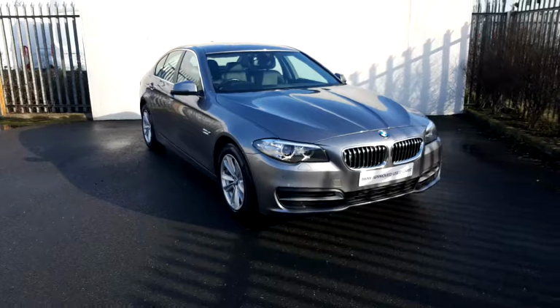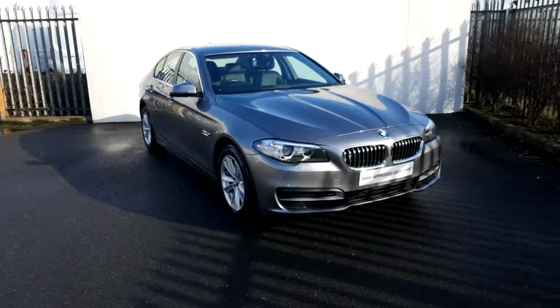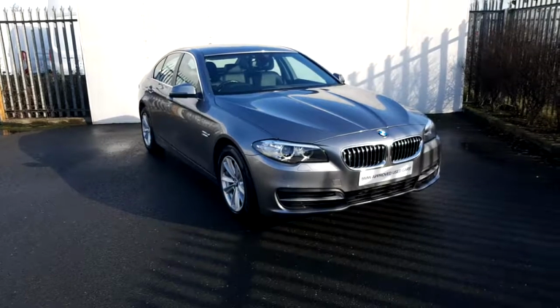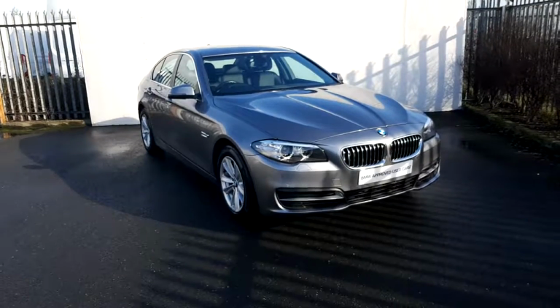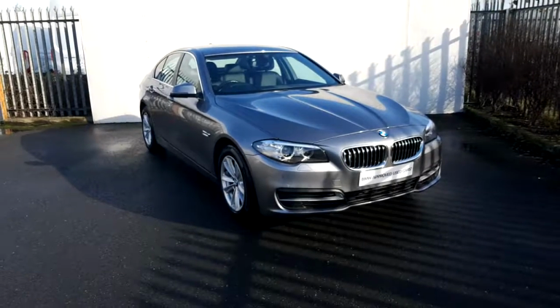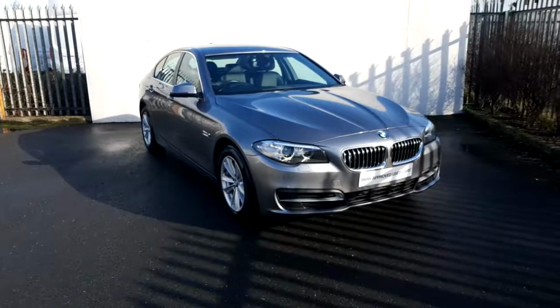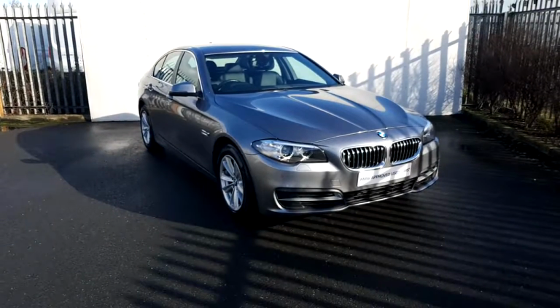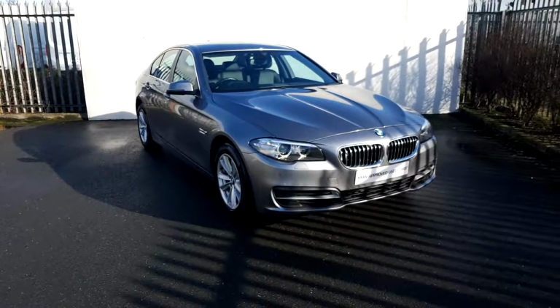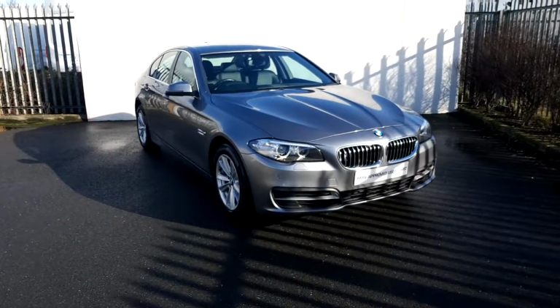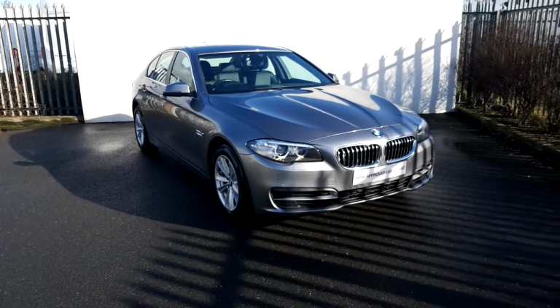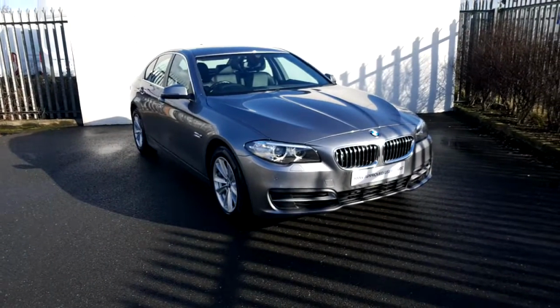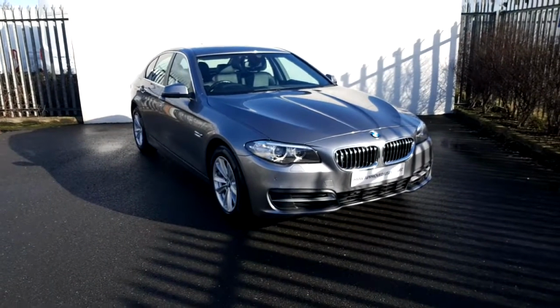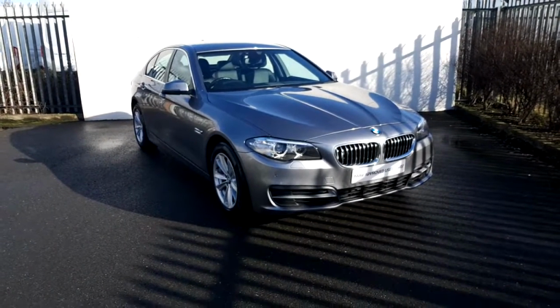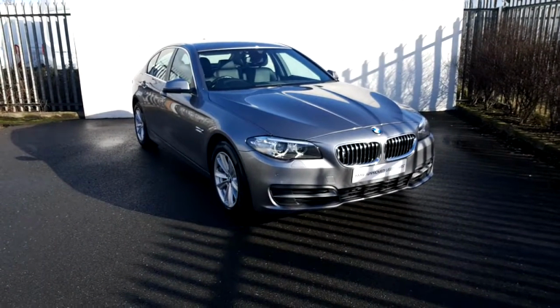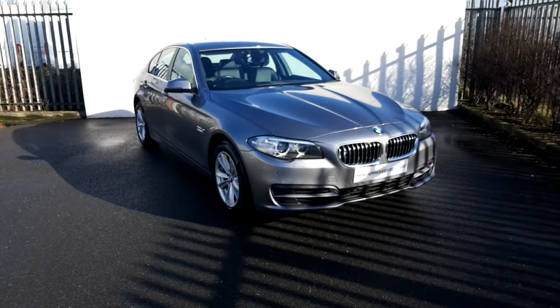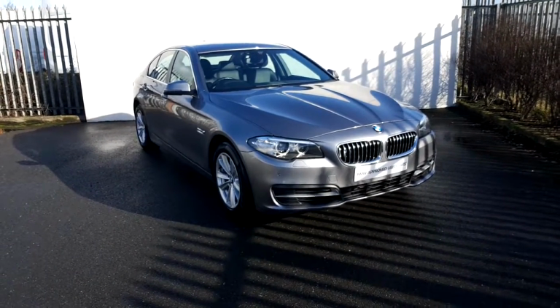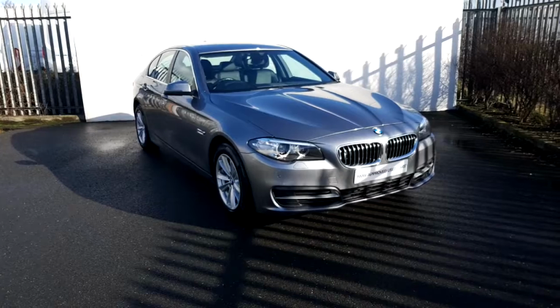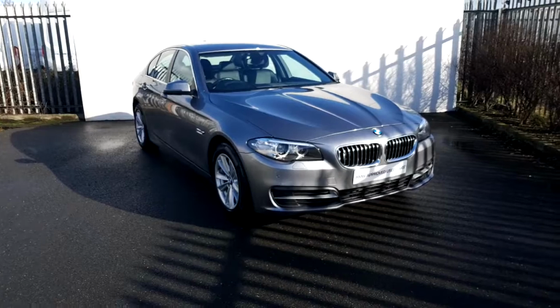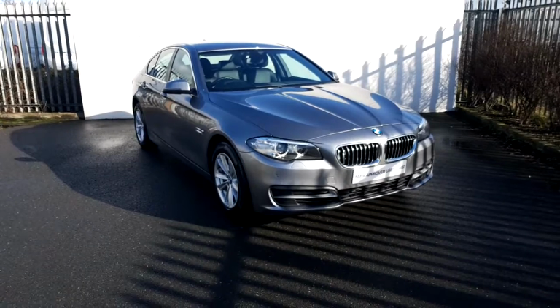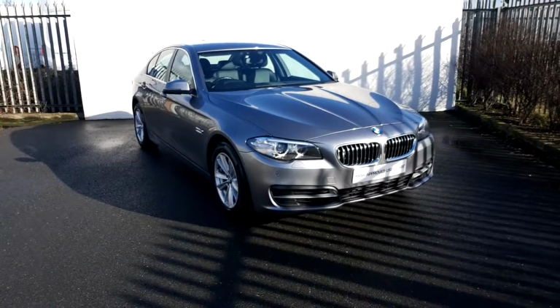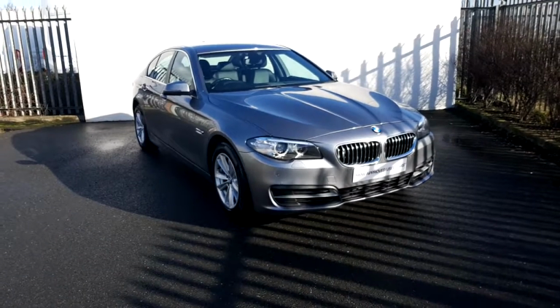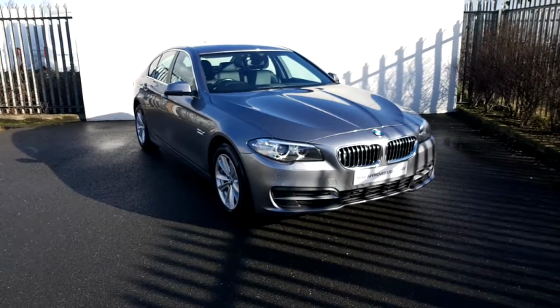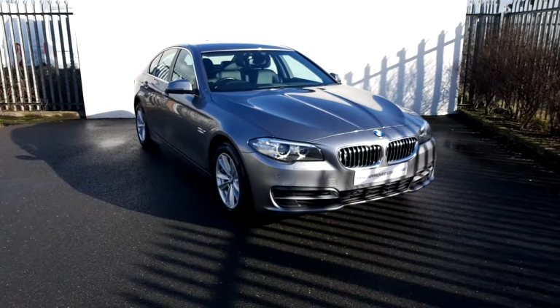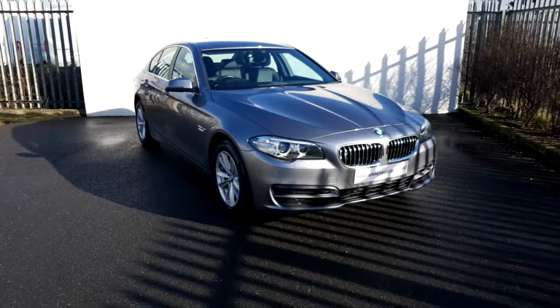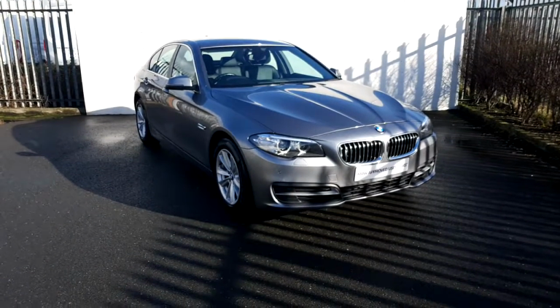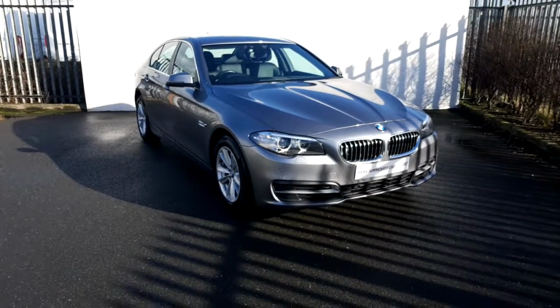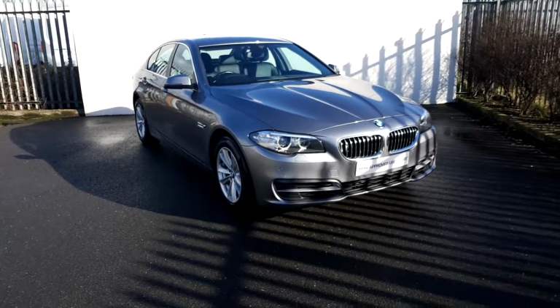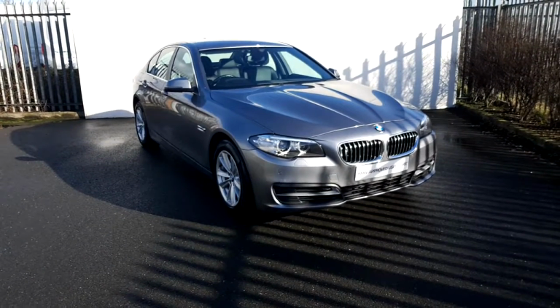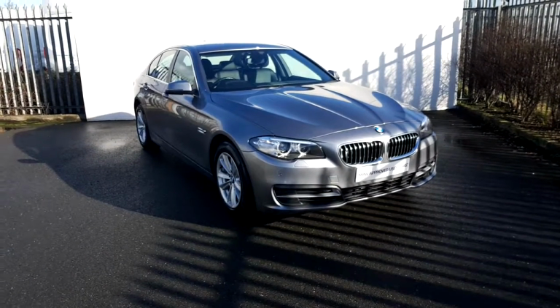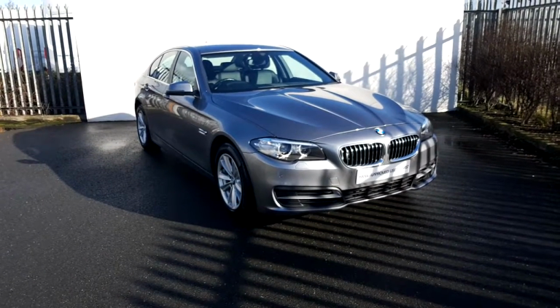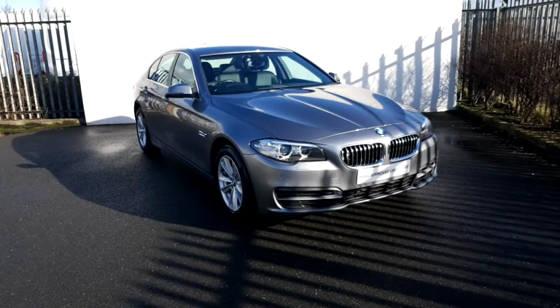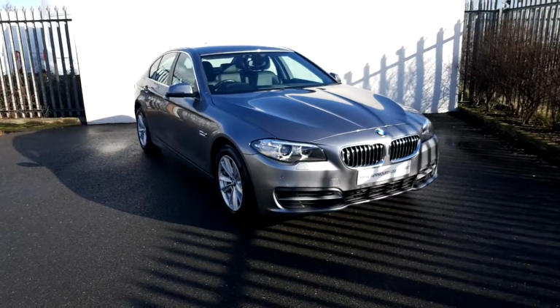Hi, it's Gareth here from Joe Duffy BMW. Today I'm giving you a short video presentation of this beautiful 2014 BMW 520 diesel SE automatic.